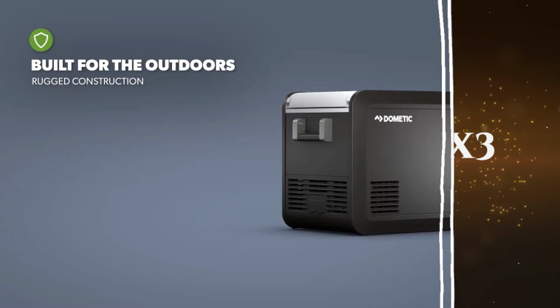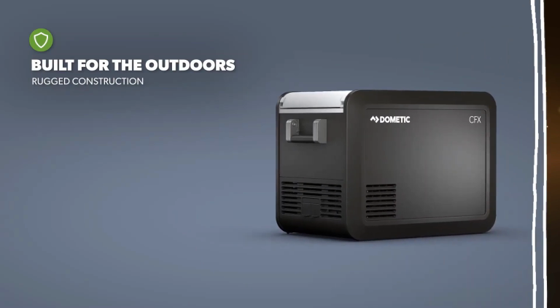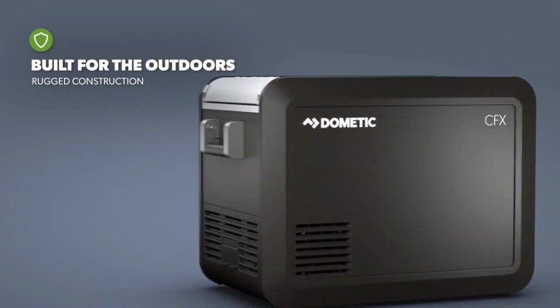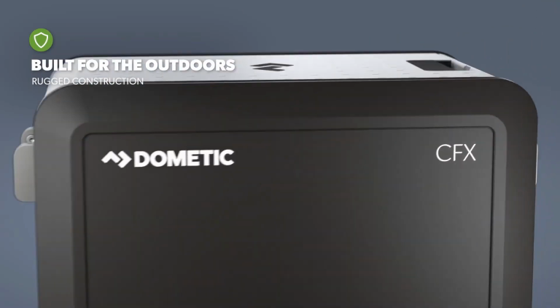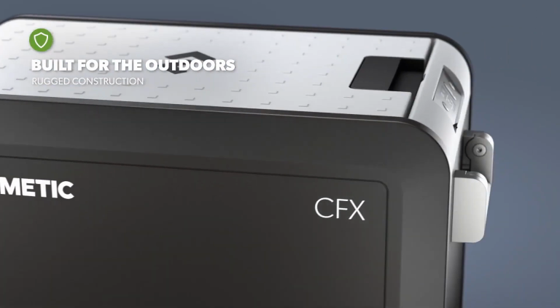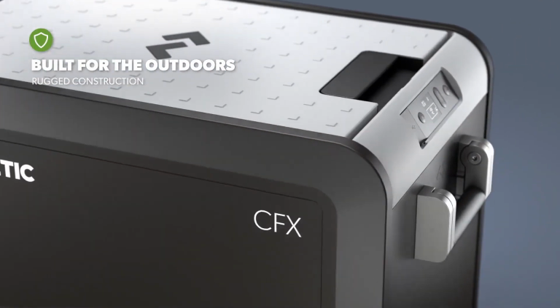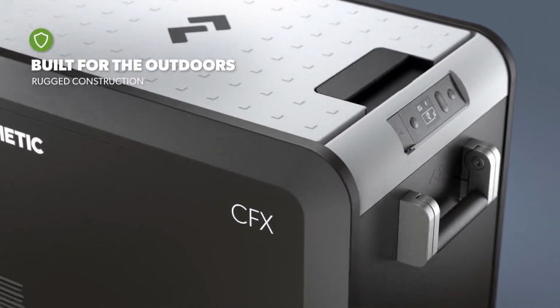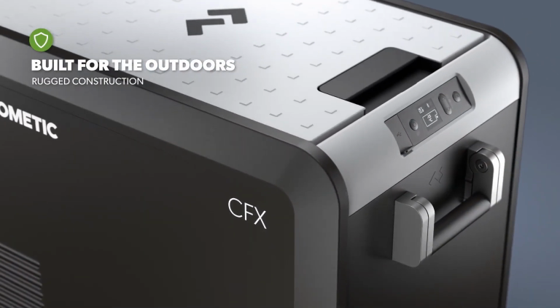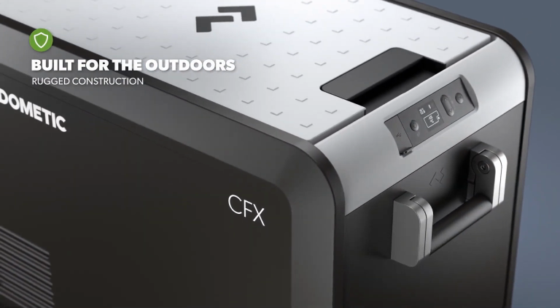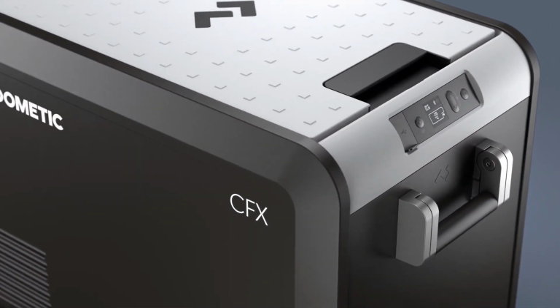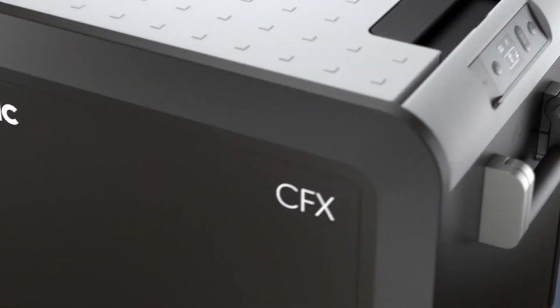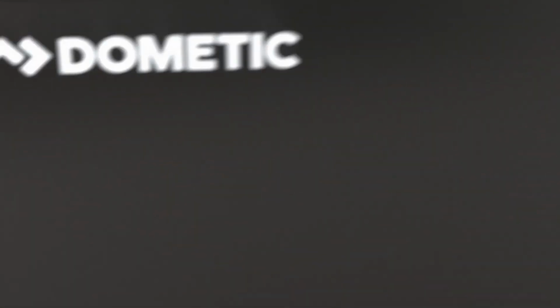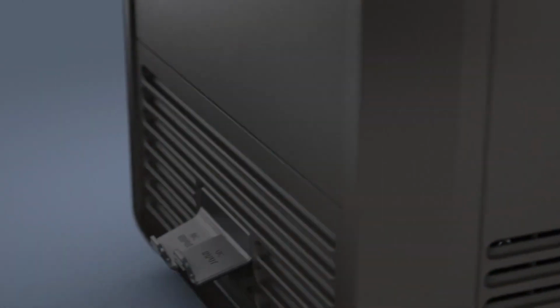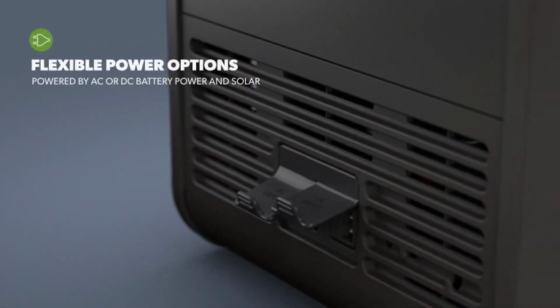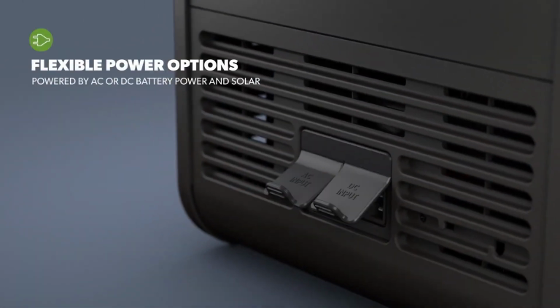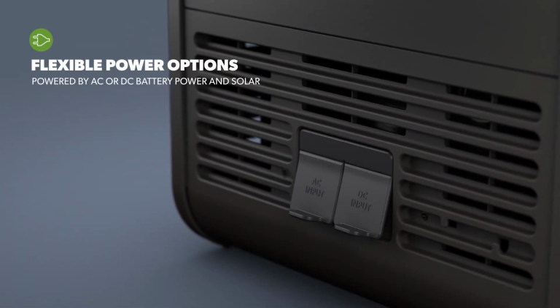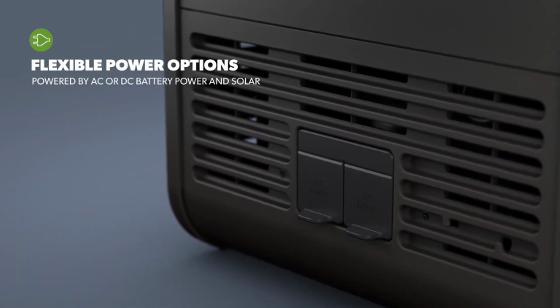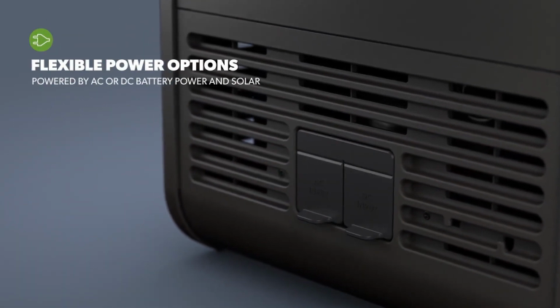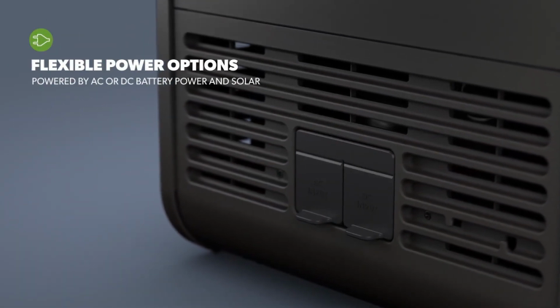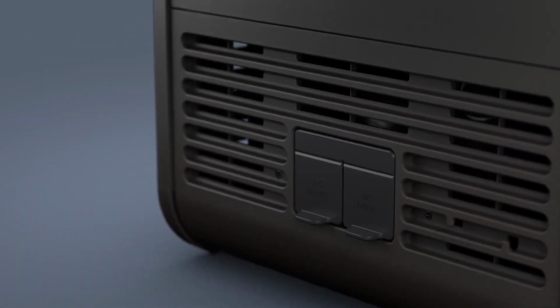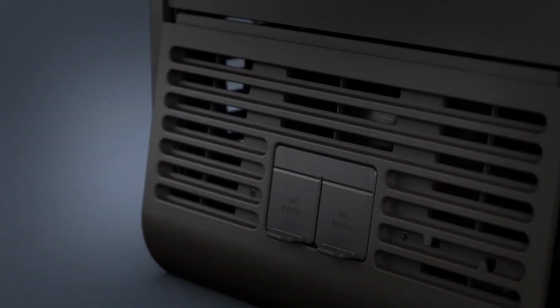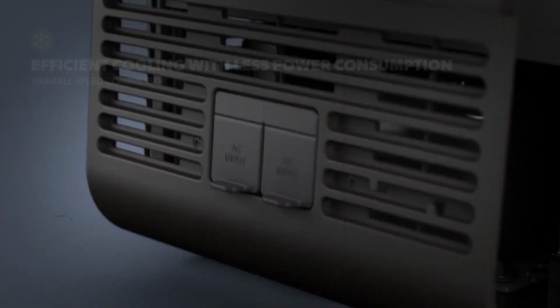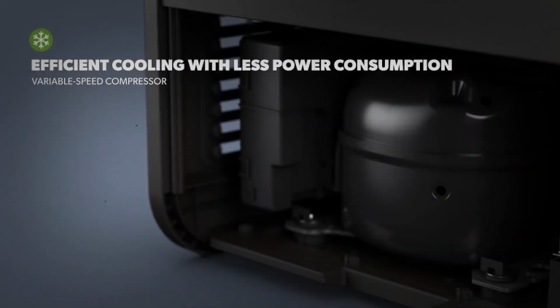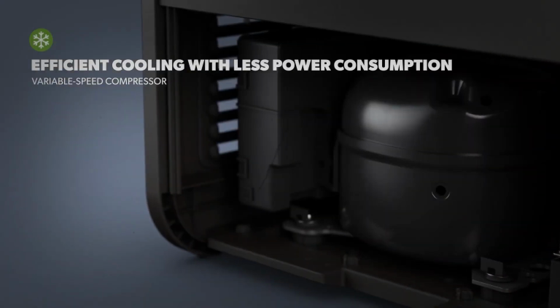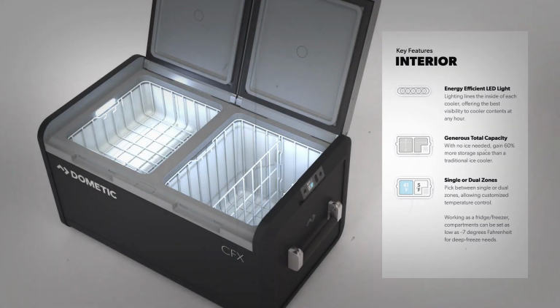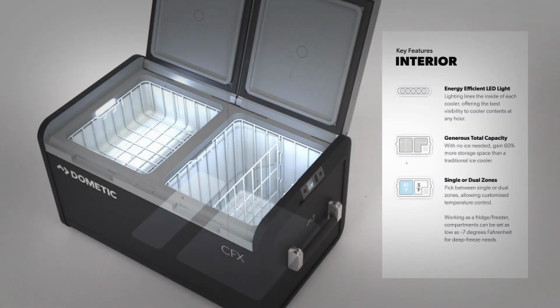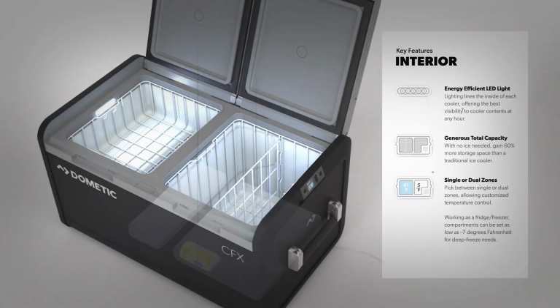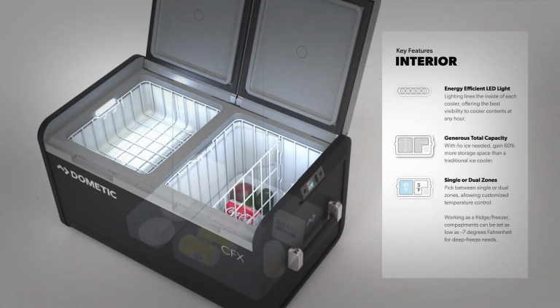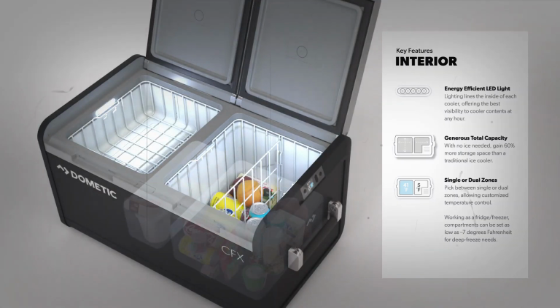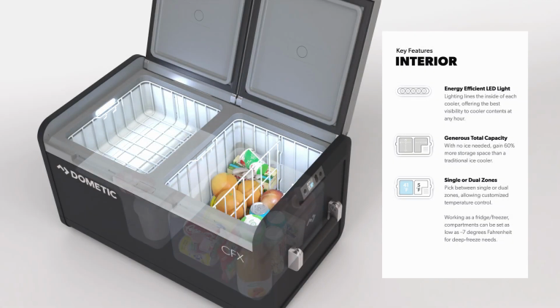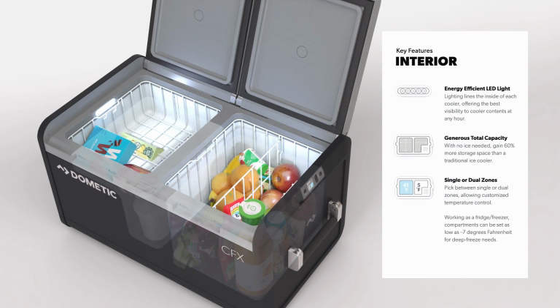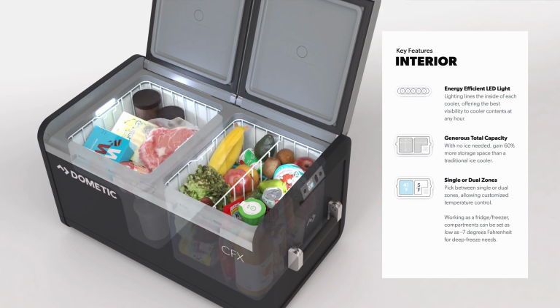This is a top-of-the-line cooler designed for outdoor activities, boasting innovative features and technologies. Its powerful compressor guarantees cold food and drinks even in hot weather.